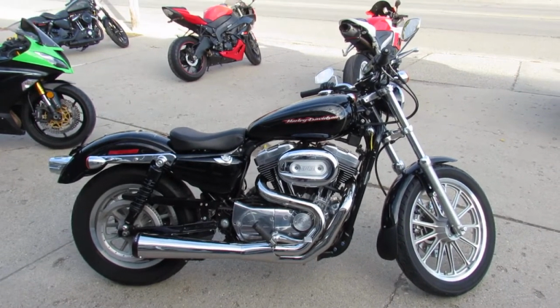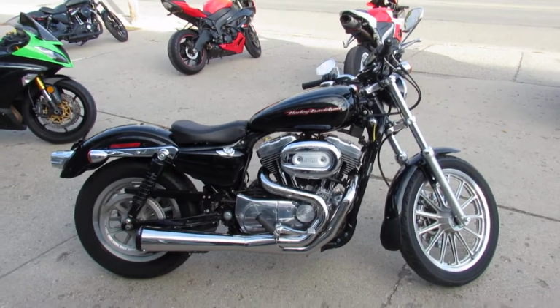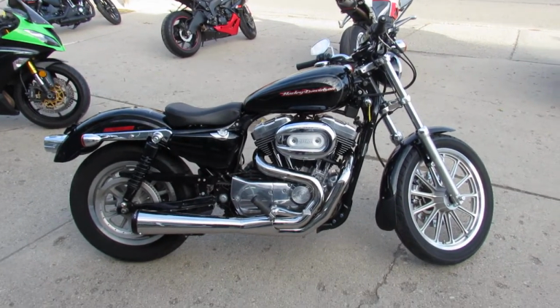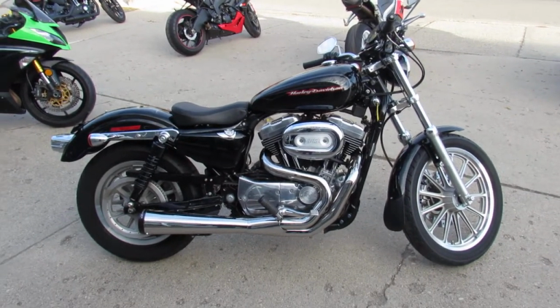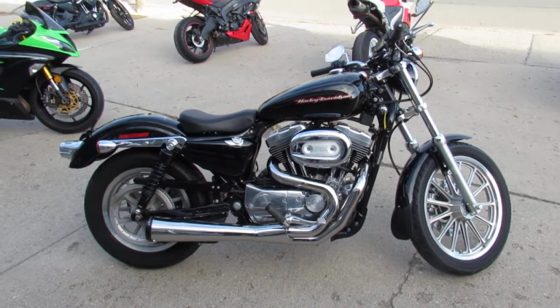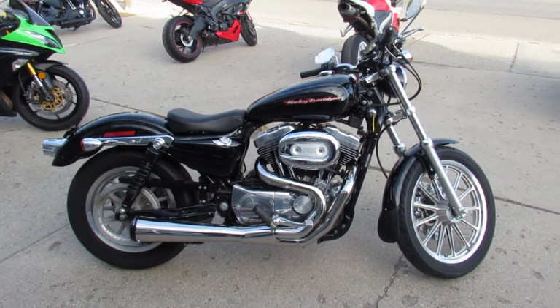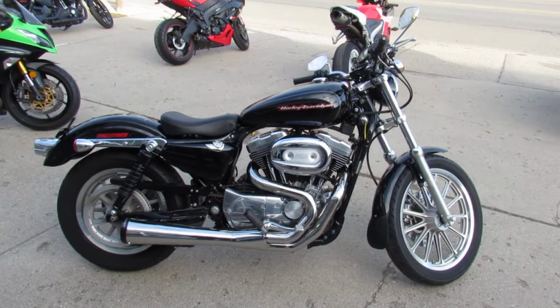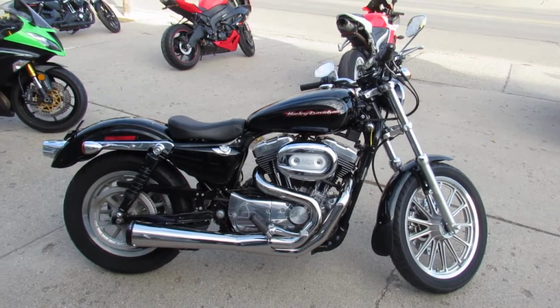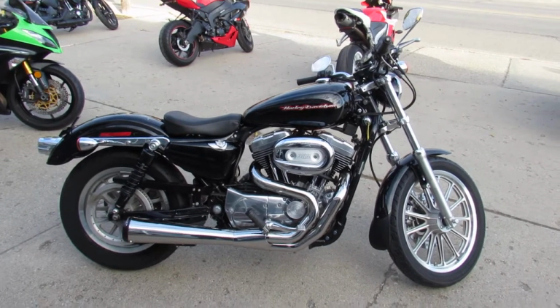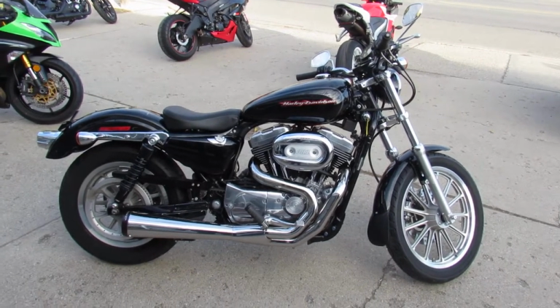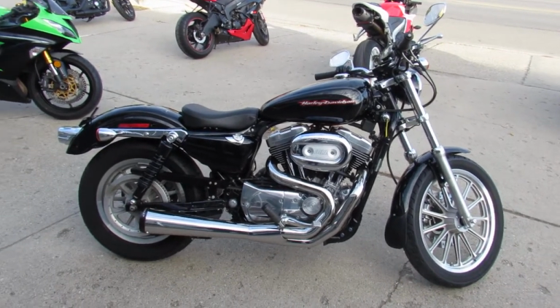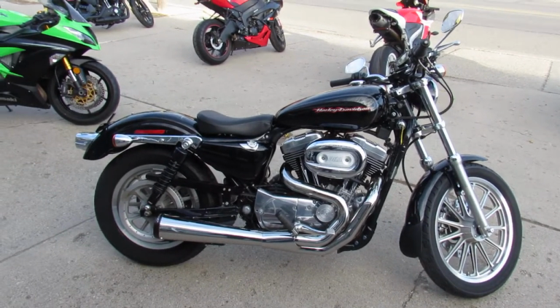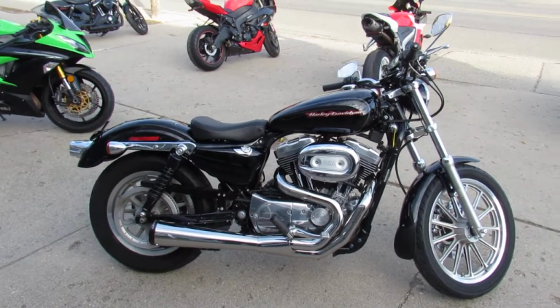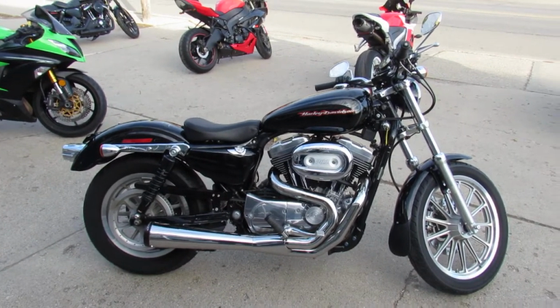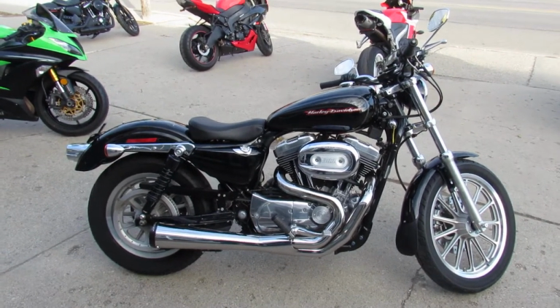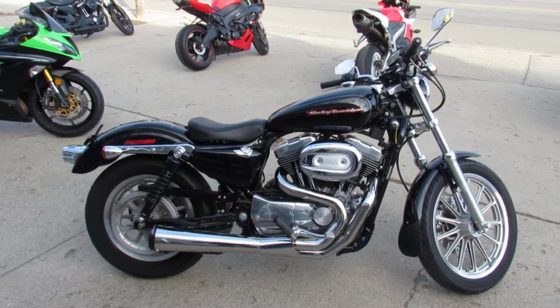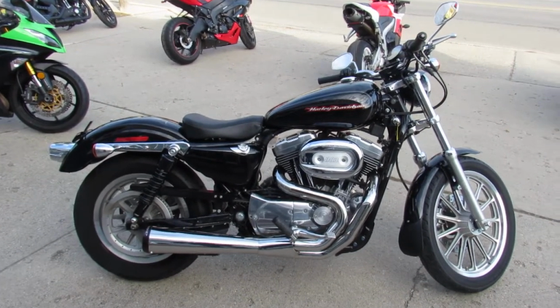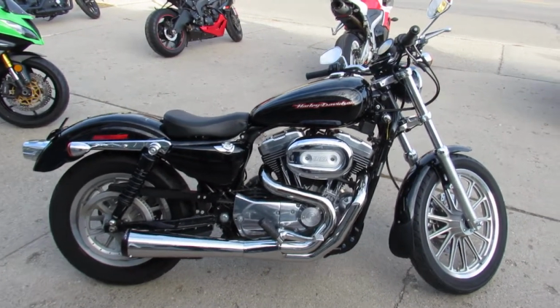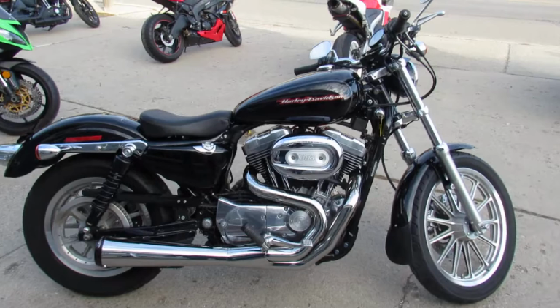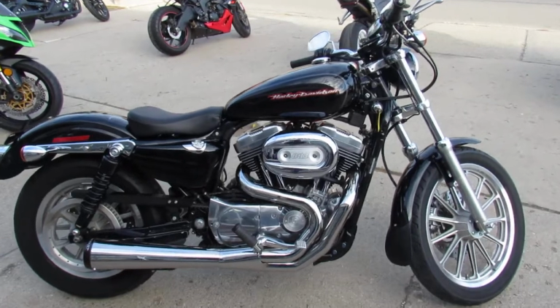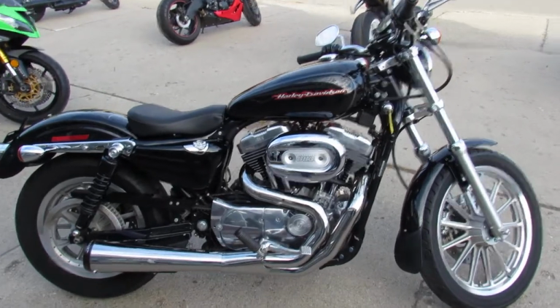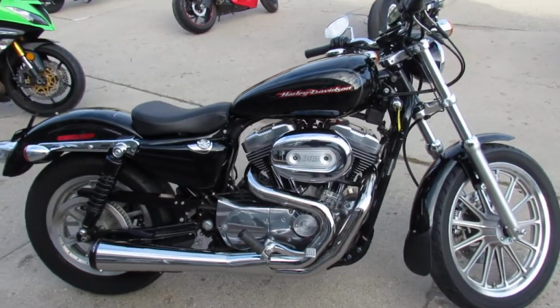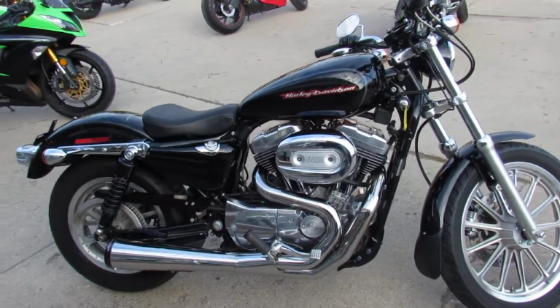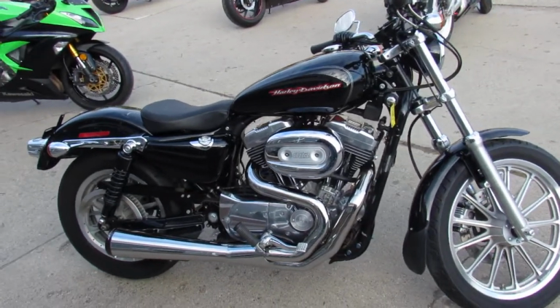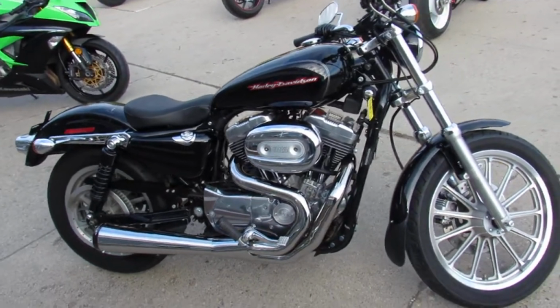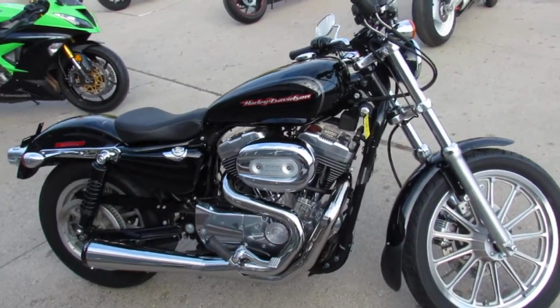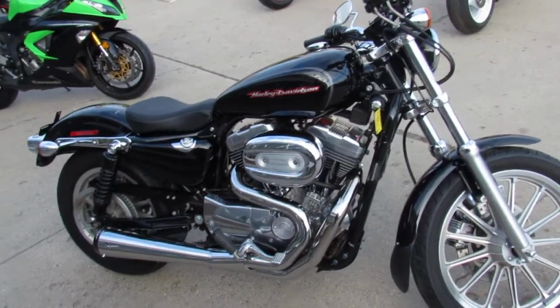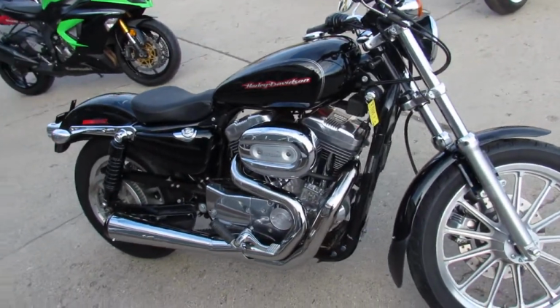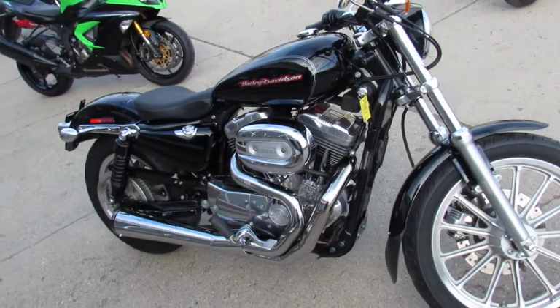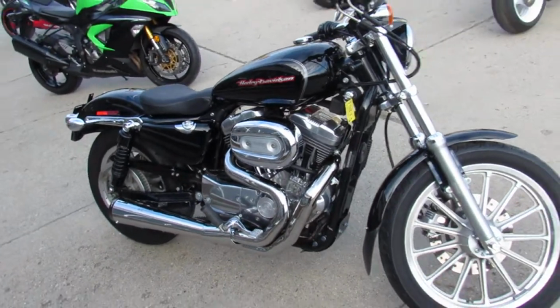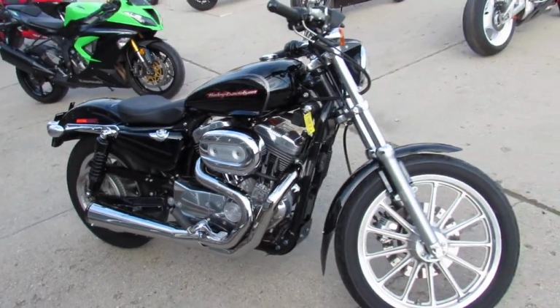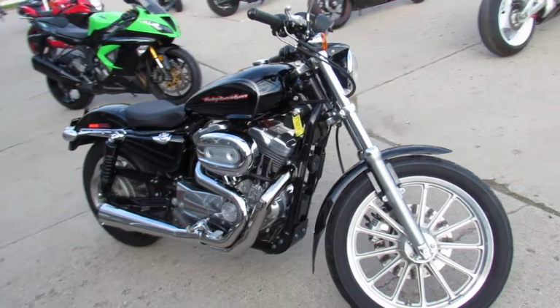Hey guys, it's ApprovalPowerSports.com here. We've got over 400 used Harleys in the showroom, we've got guaranteed financing, we've got leasing programs, we've got layaway programs, and your trade-ins are always welcome.